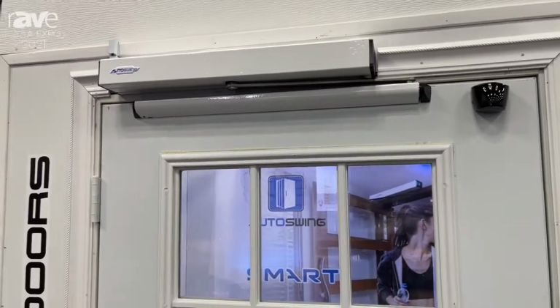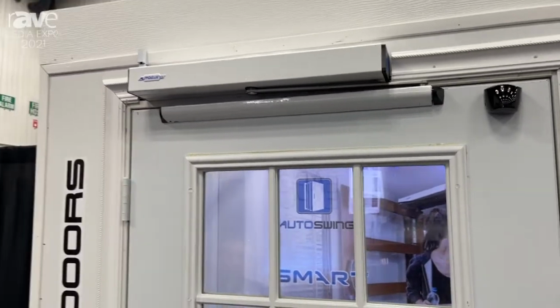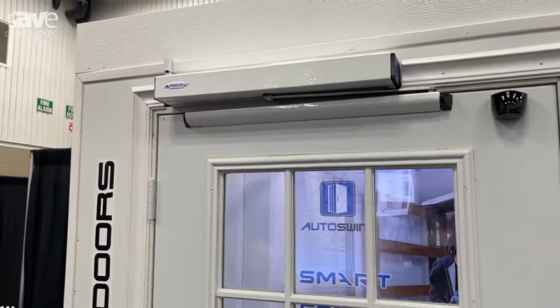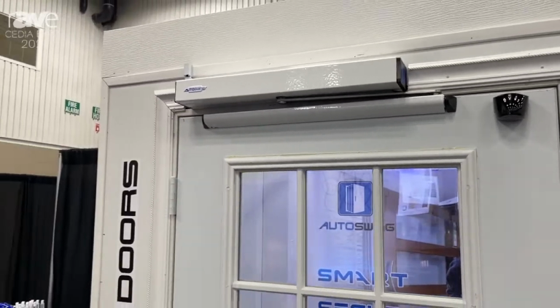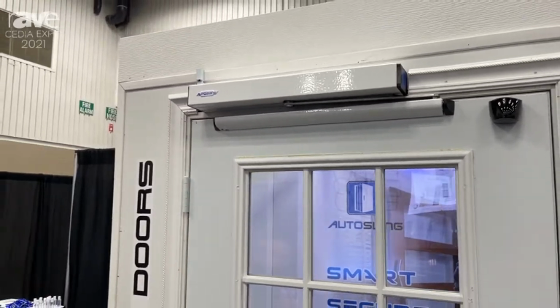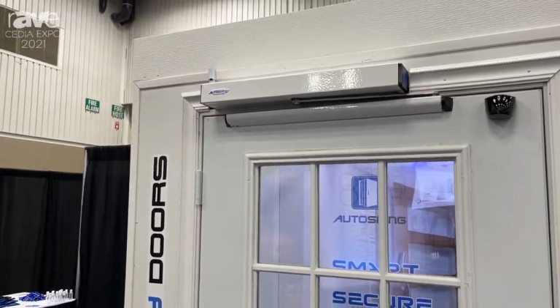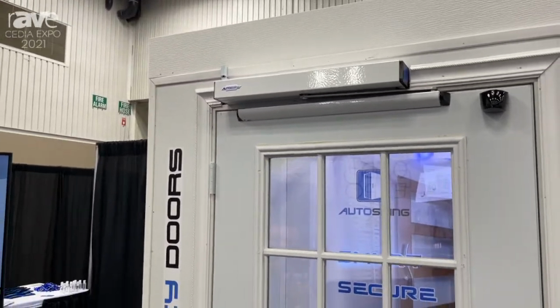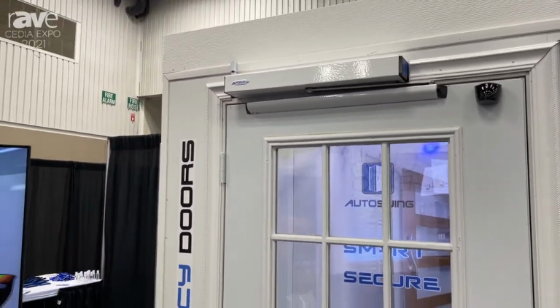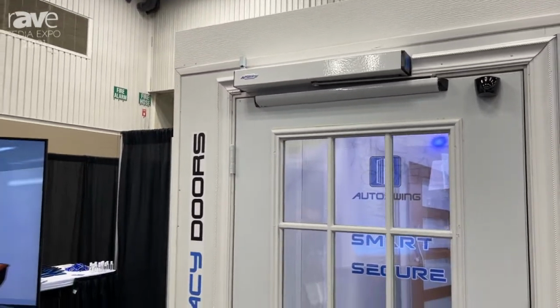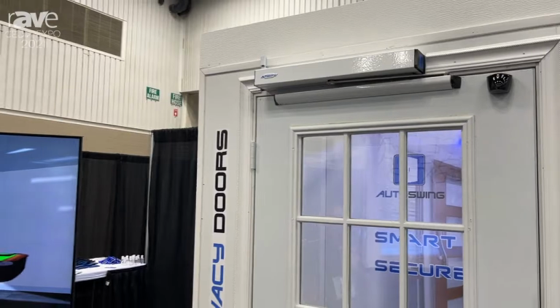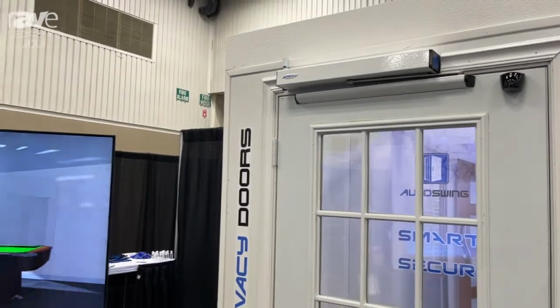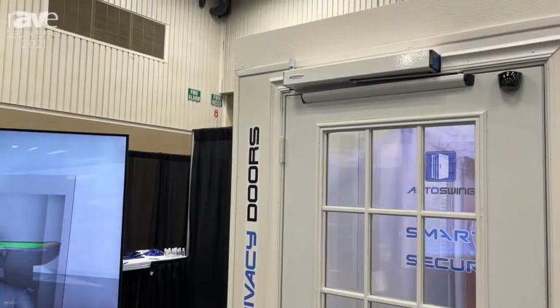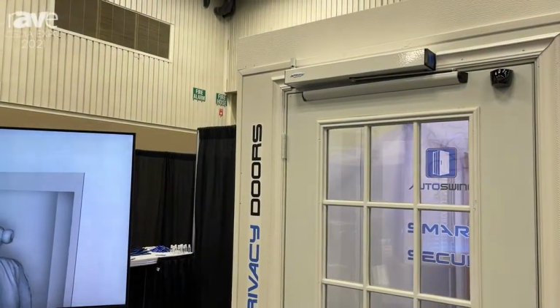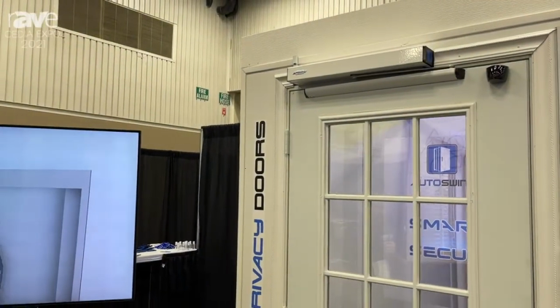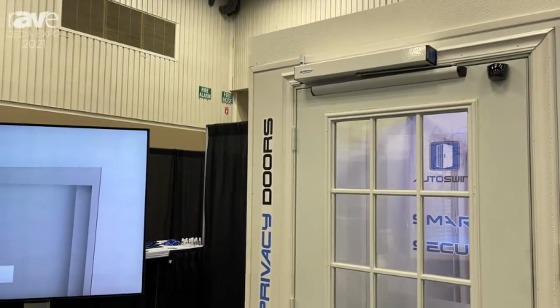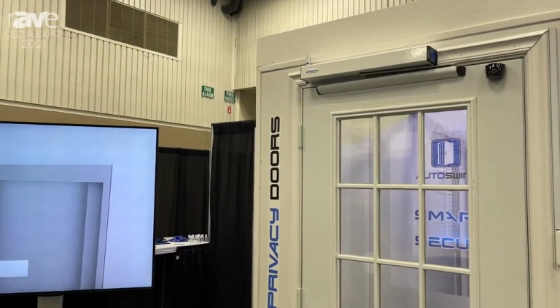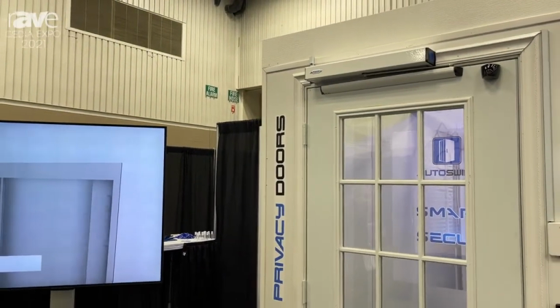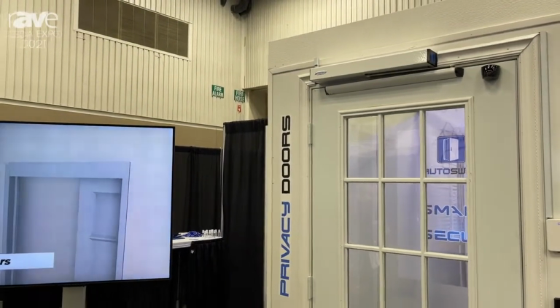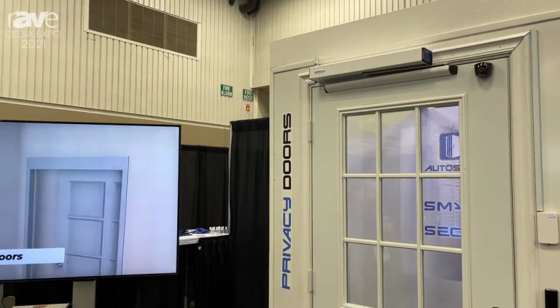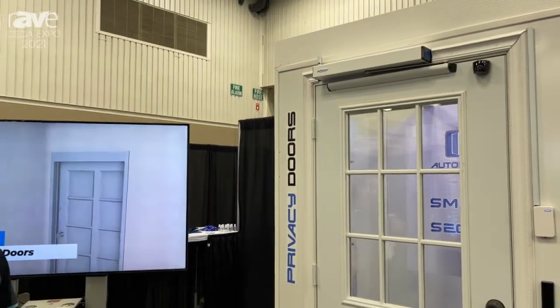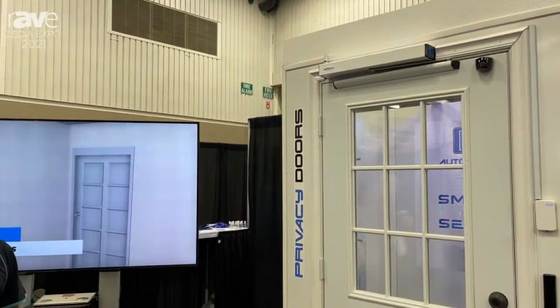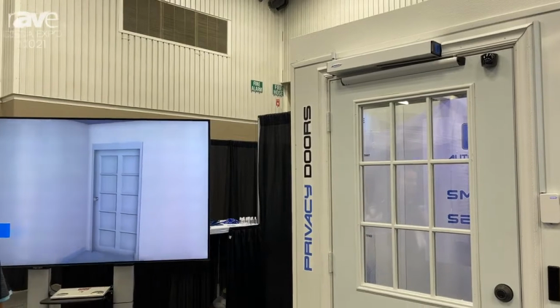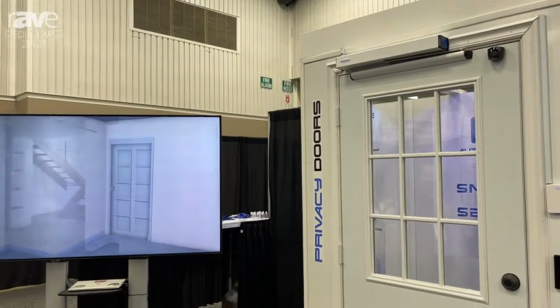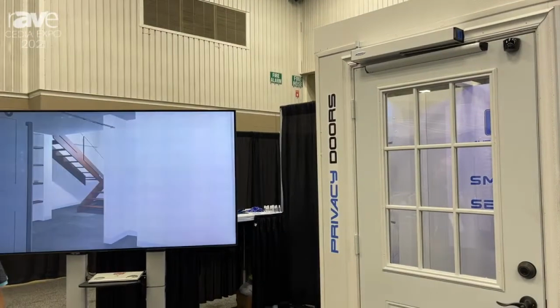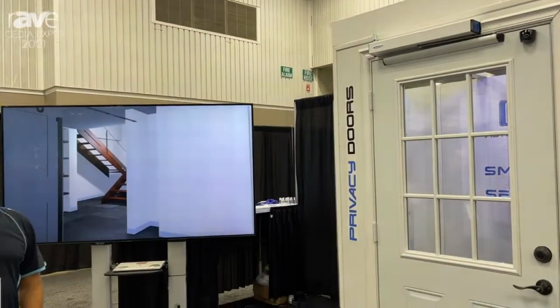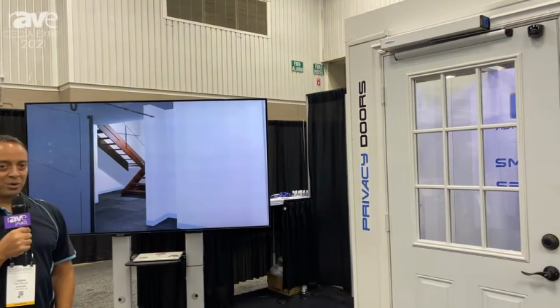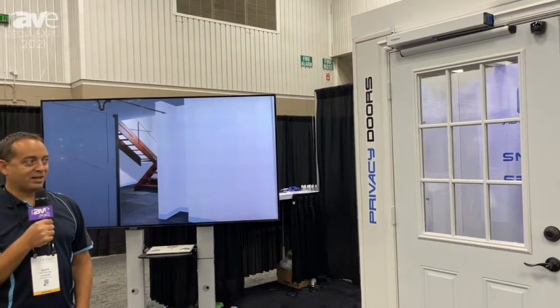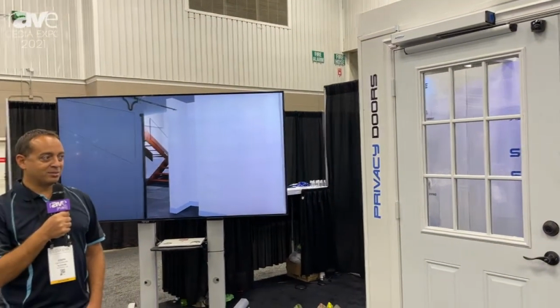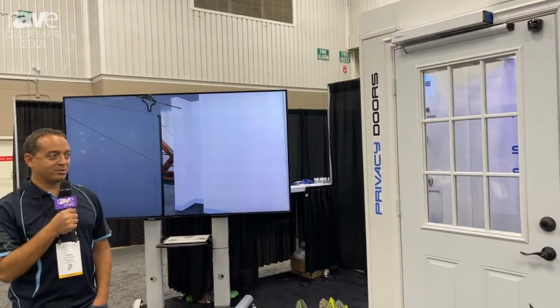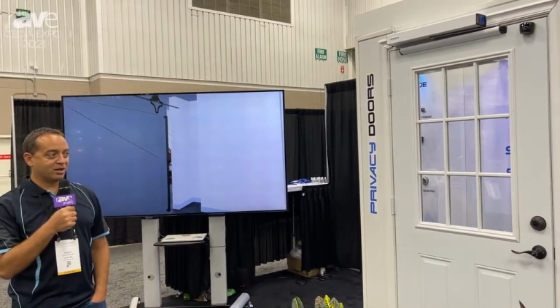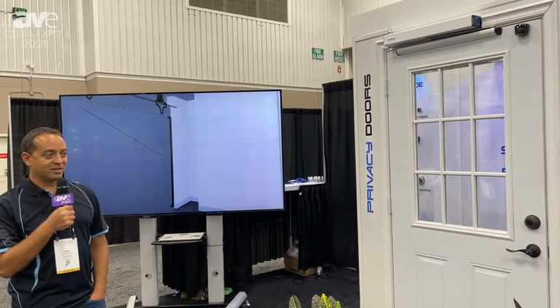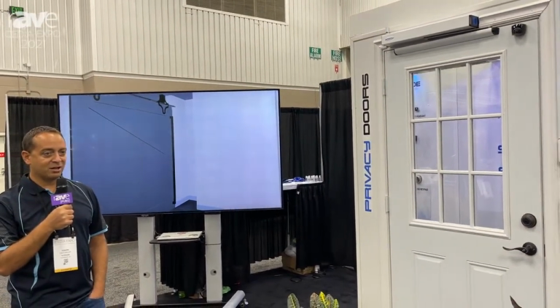A great use for this is accessibility and also the built-in pet mode to create automatic pet doors at your home for your pets to go in and out securely. For more information, check out our website at www.autoslide.com.